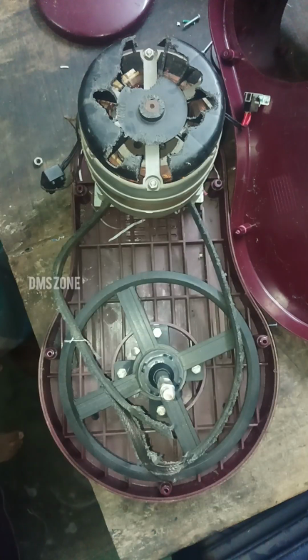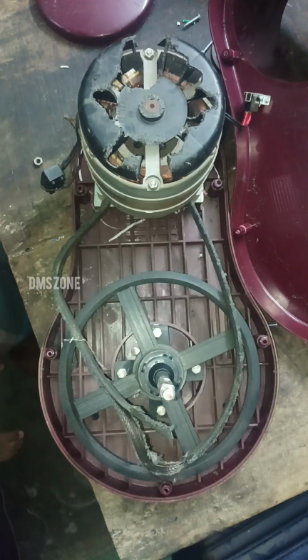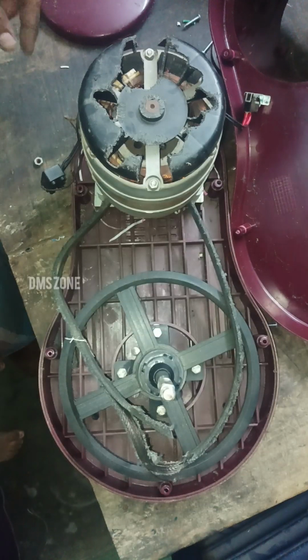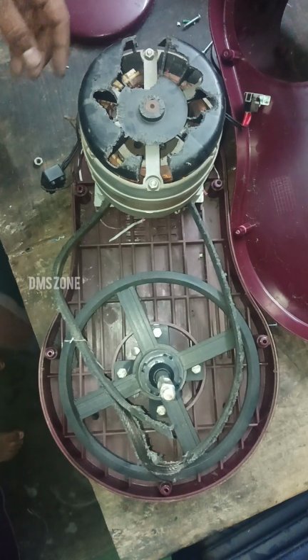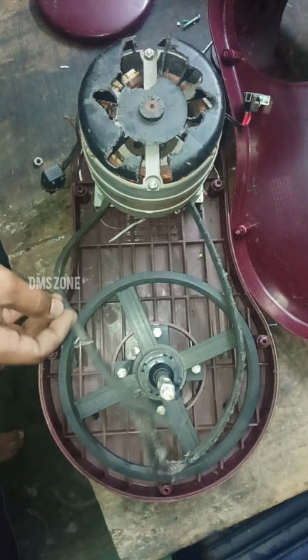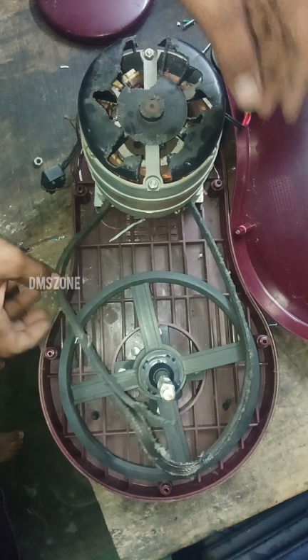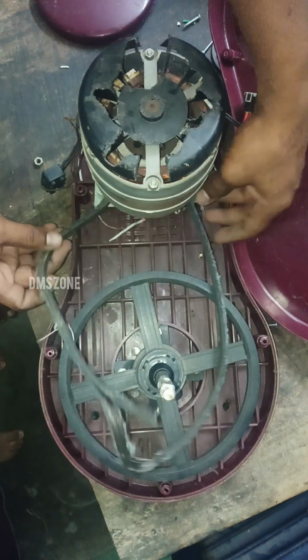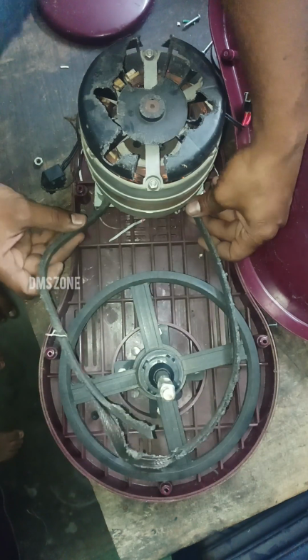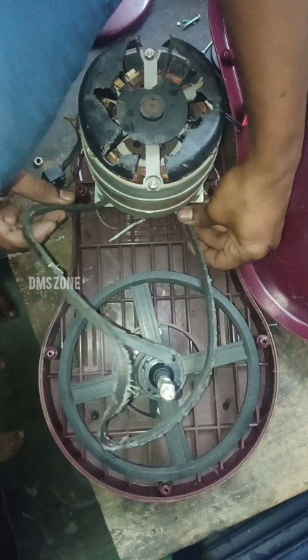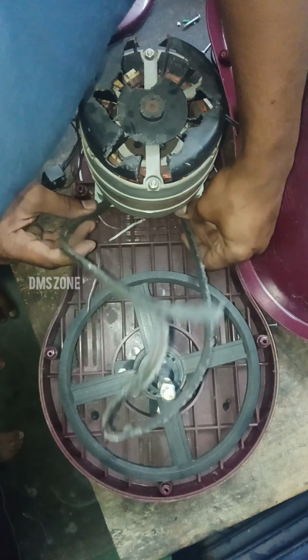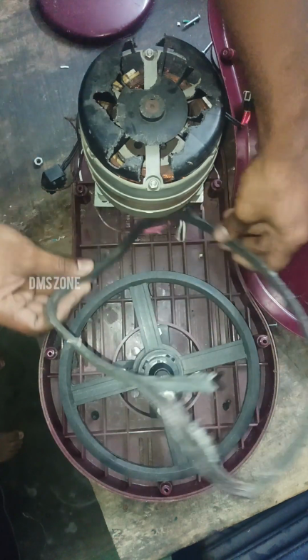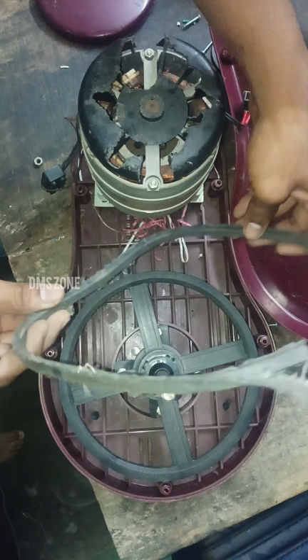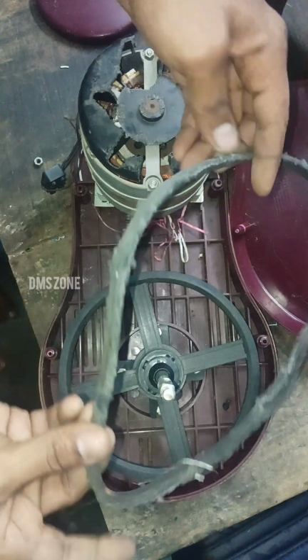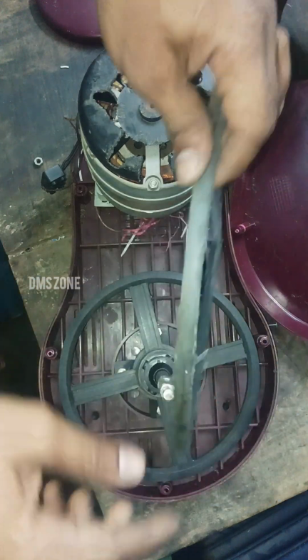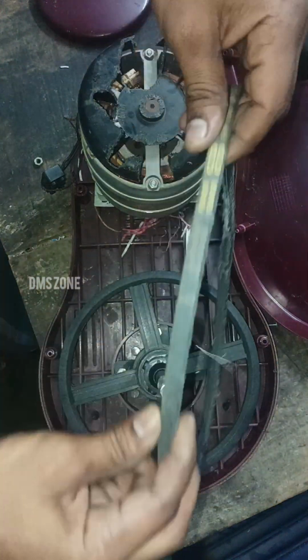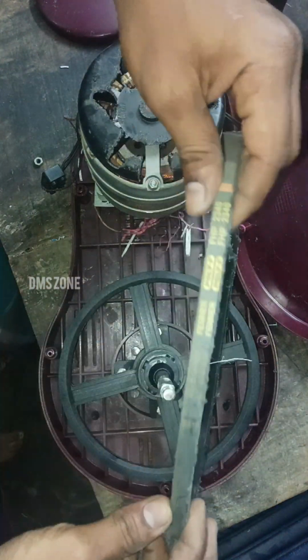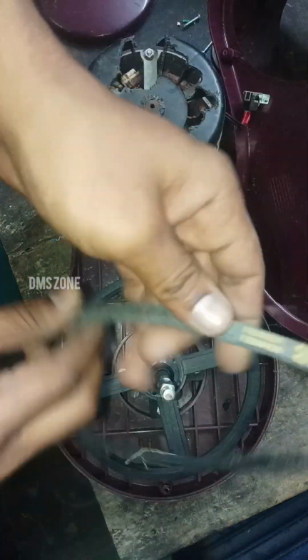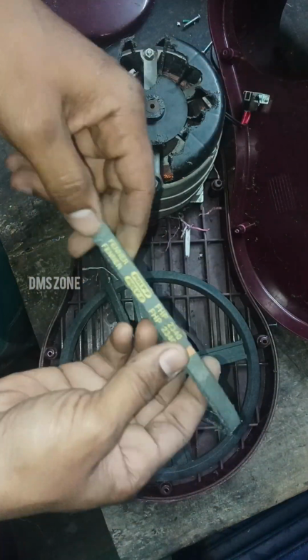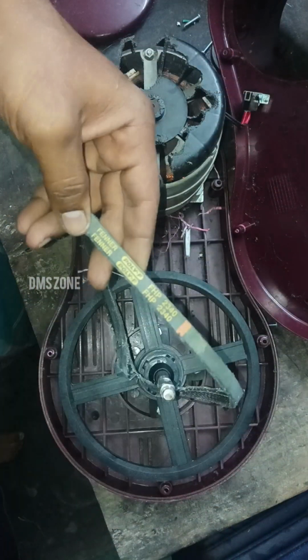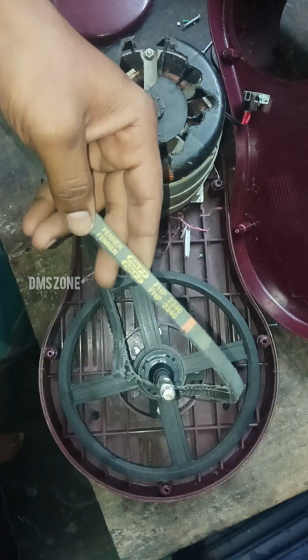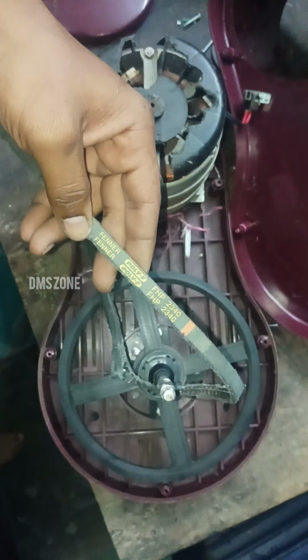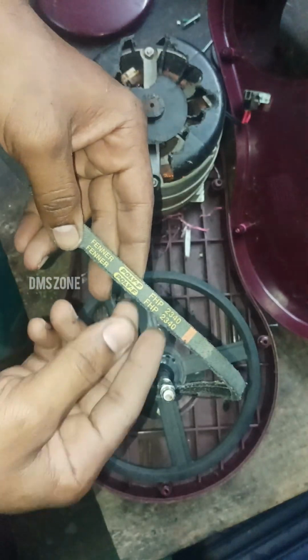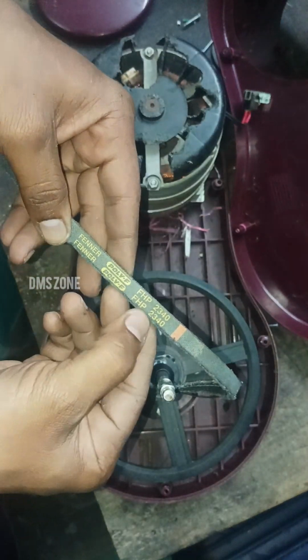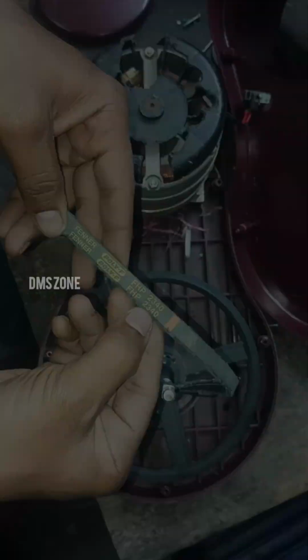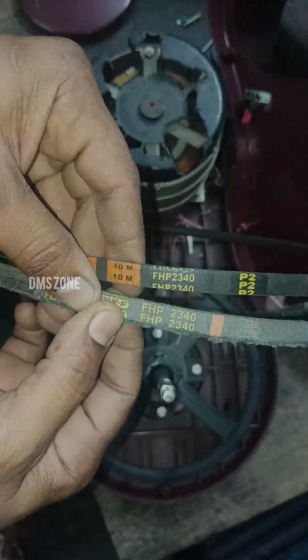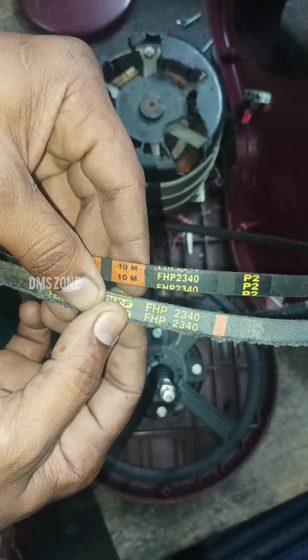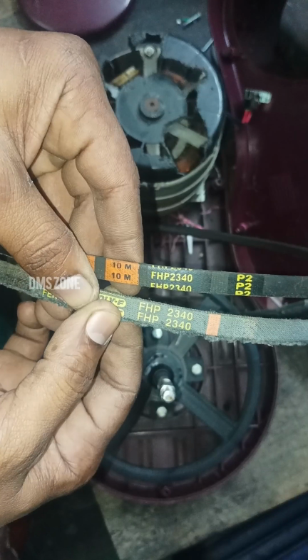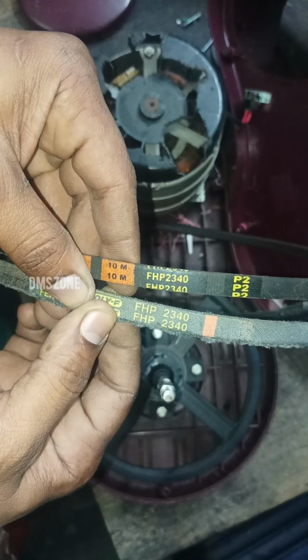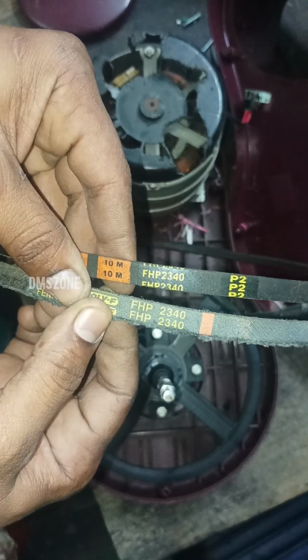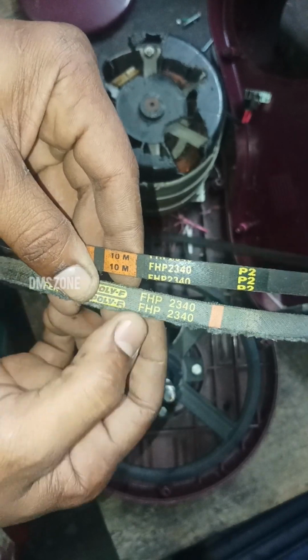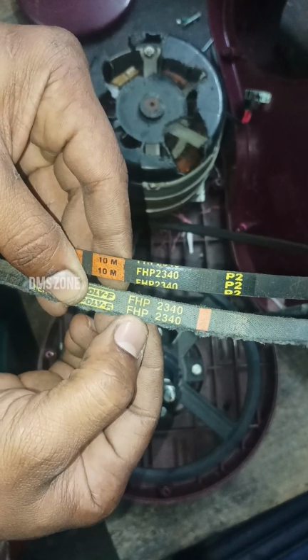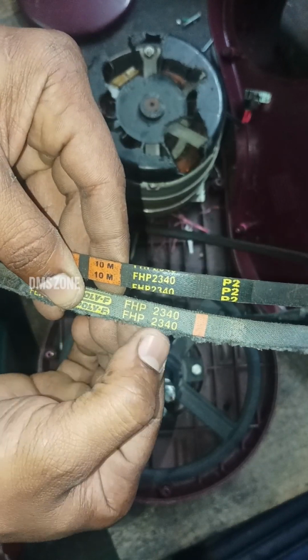Now the motor has a fault. We will not change the belt; we will remove the belt. We have a new model.